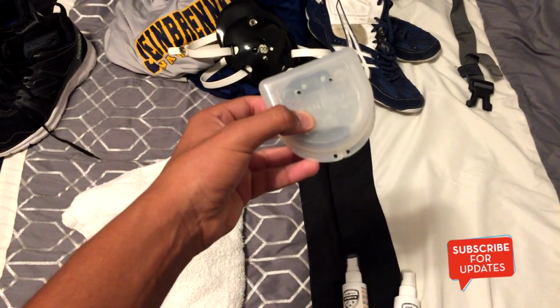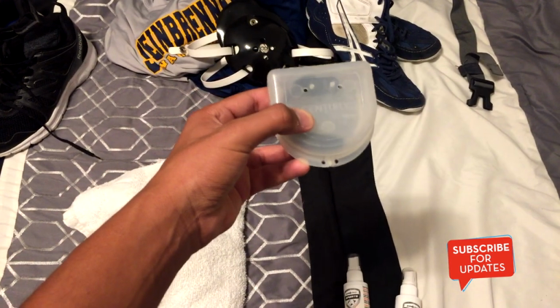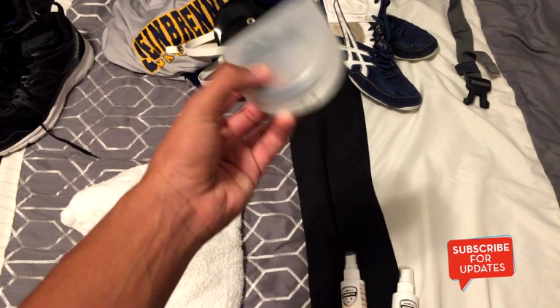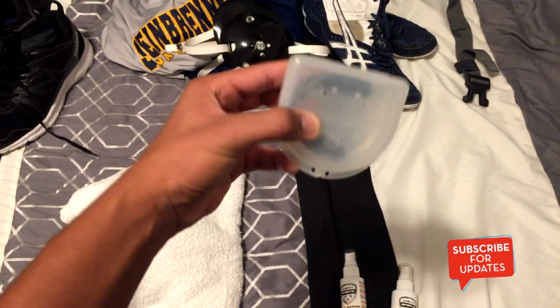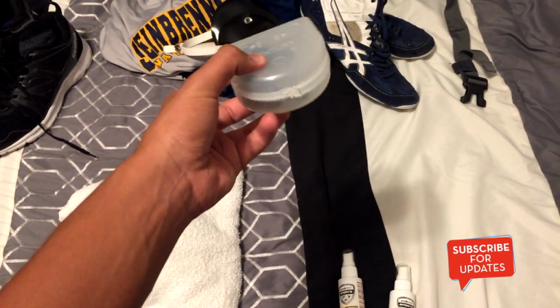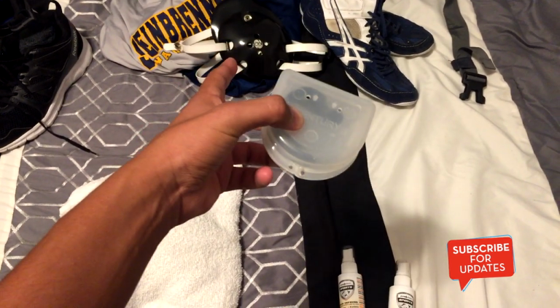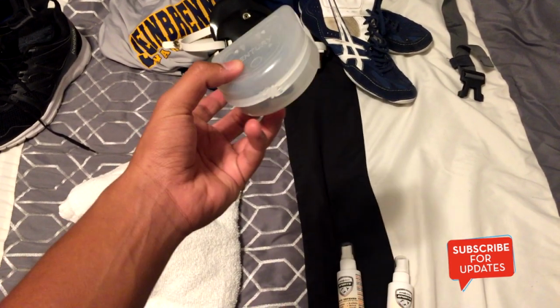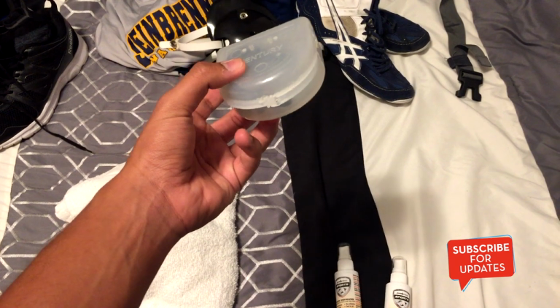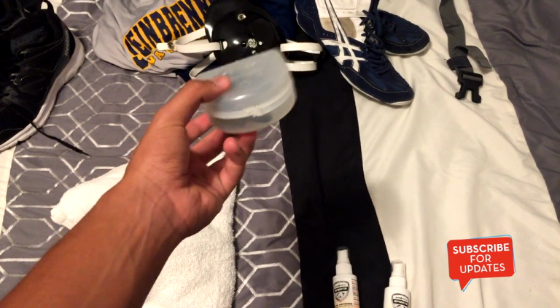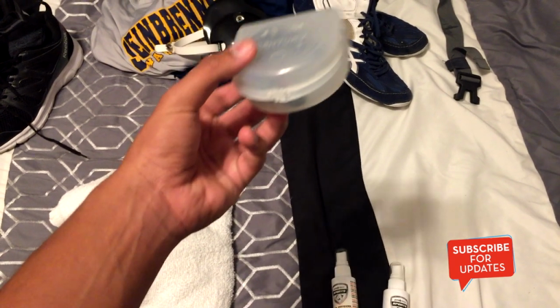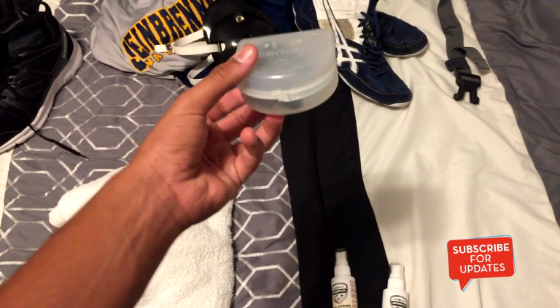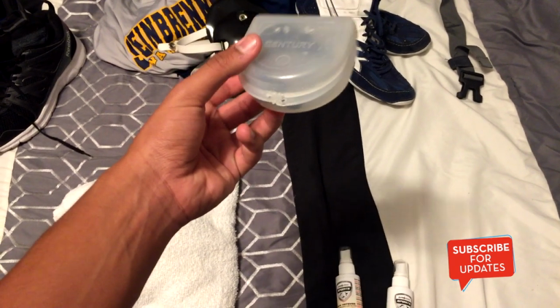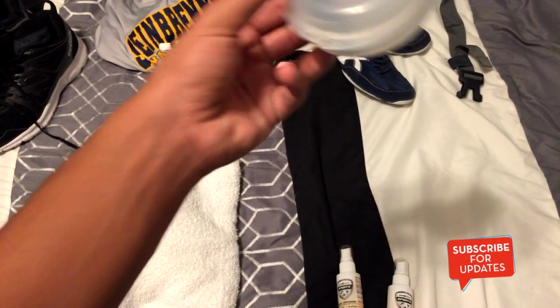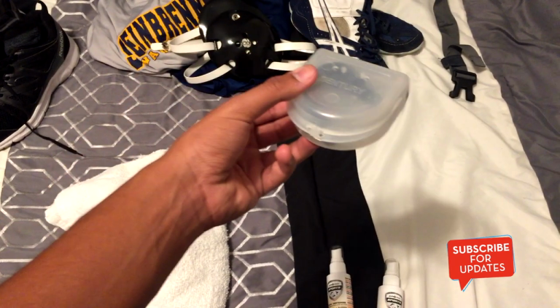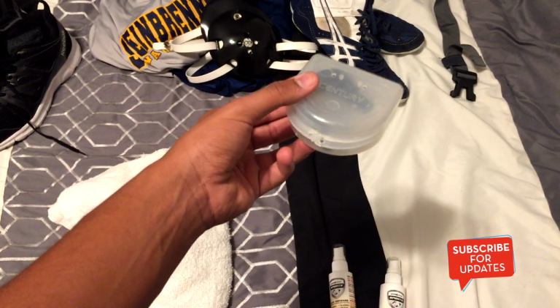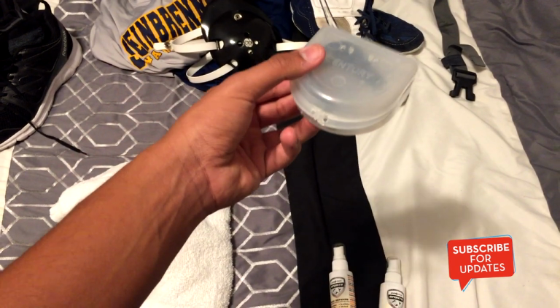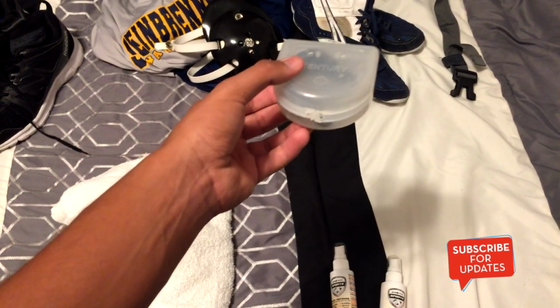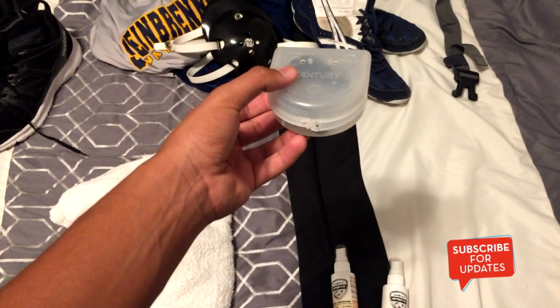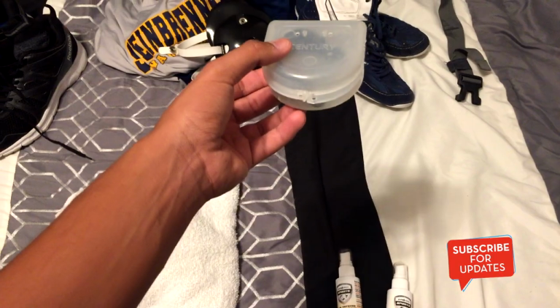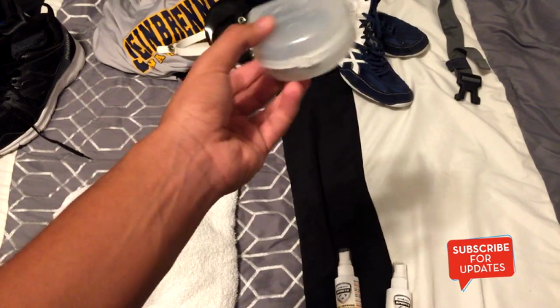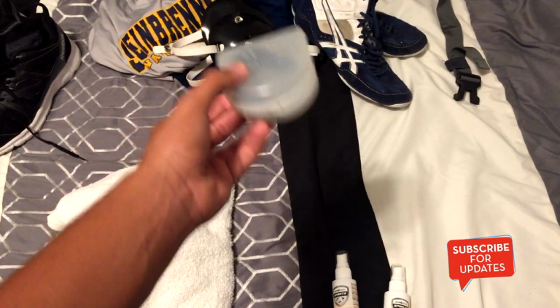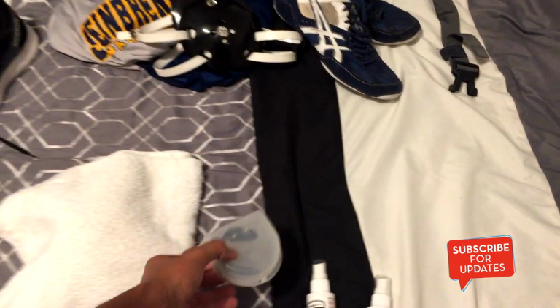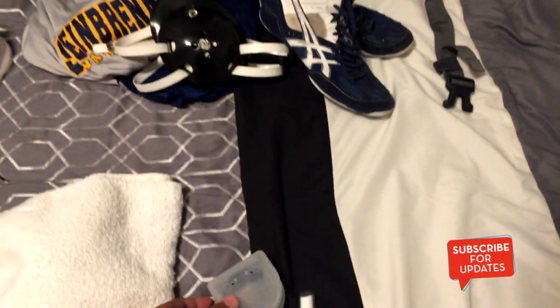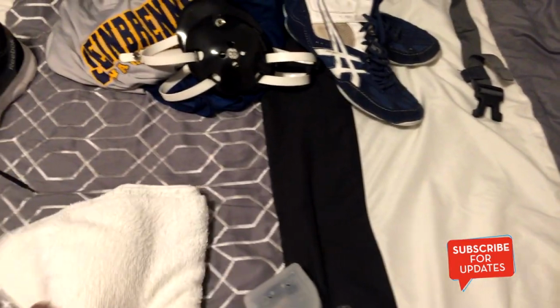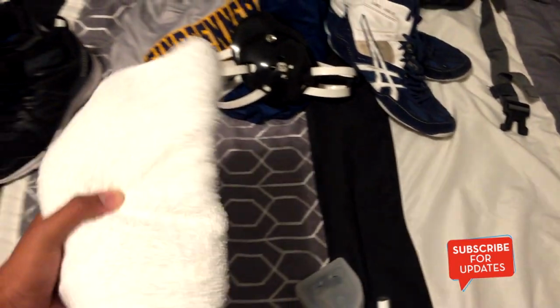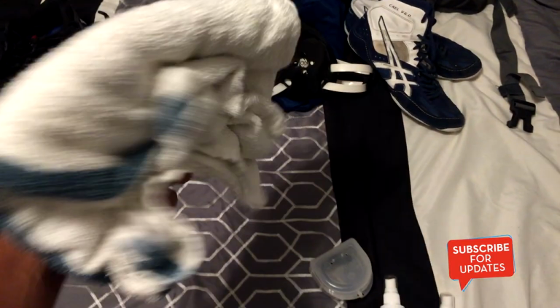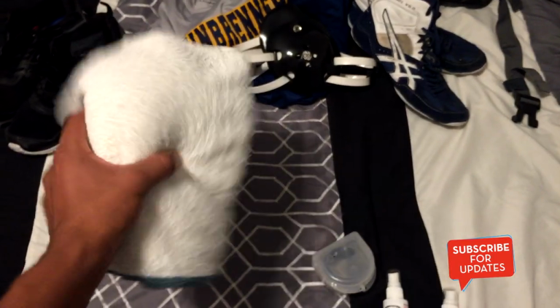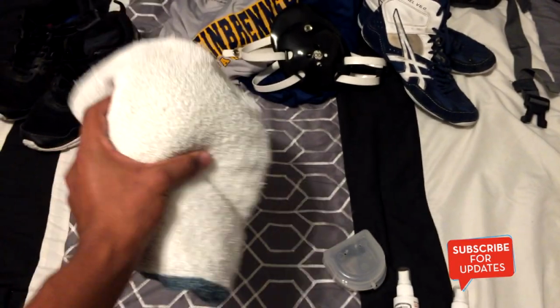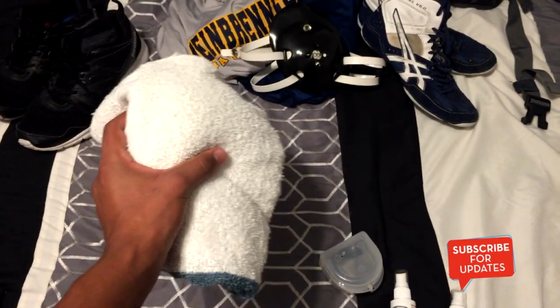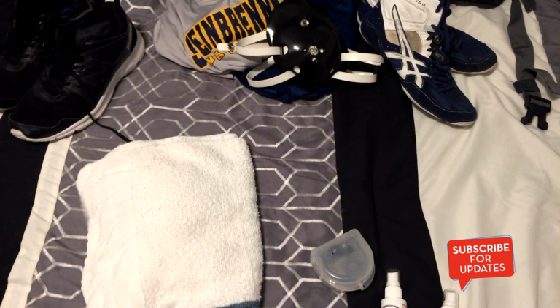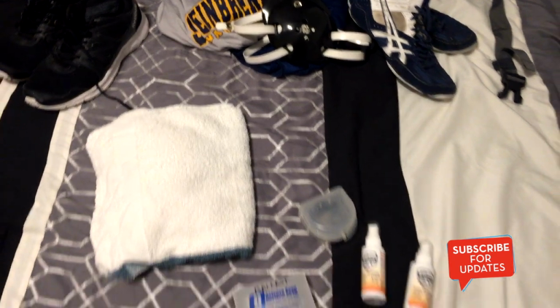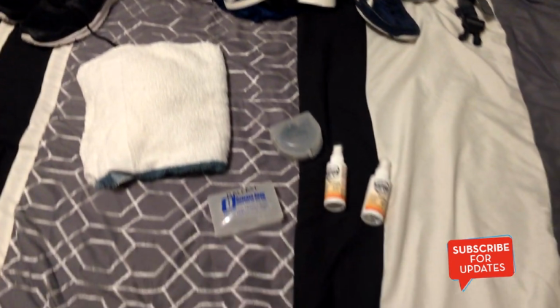I use a mouth guard just because I have braces, and same thing as the headgear — I try to wear it during practice so that when I'm at a match and have to wear it, I'm already used to it. And obviously you need a towel for when you're done taking a shower.